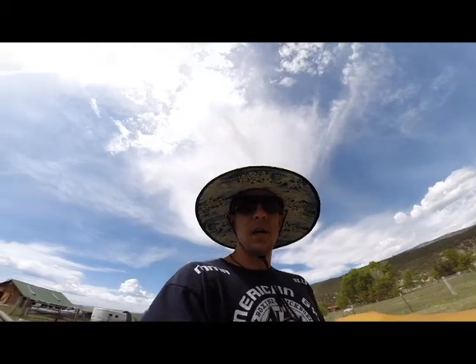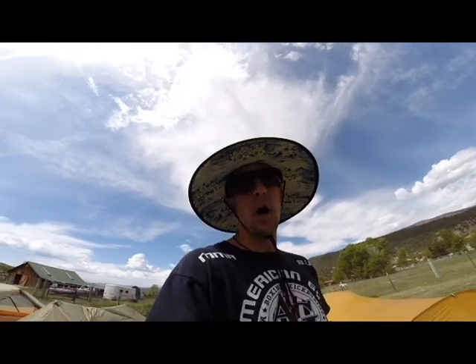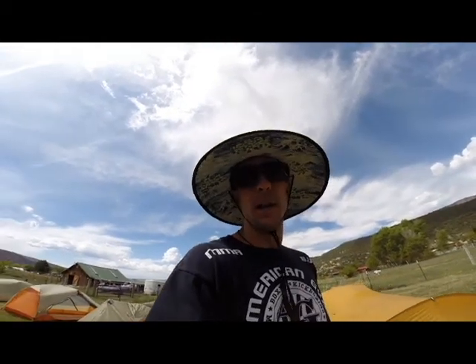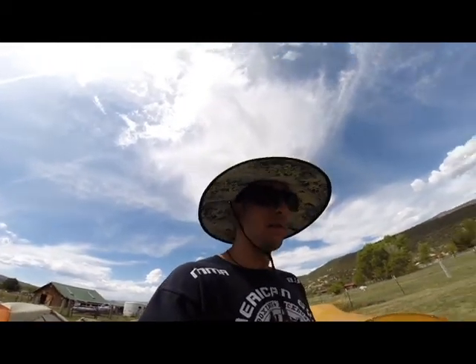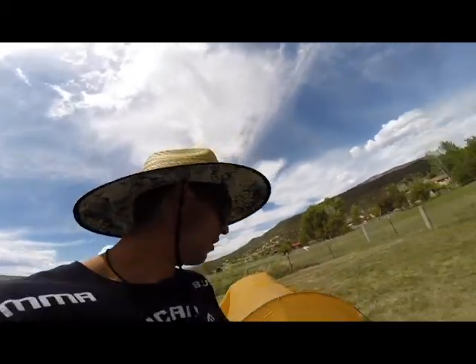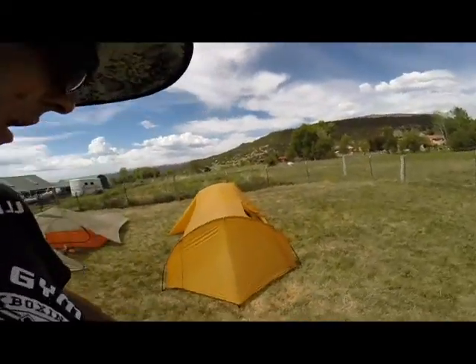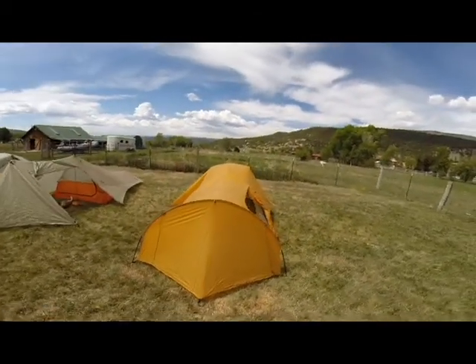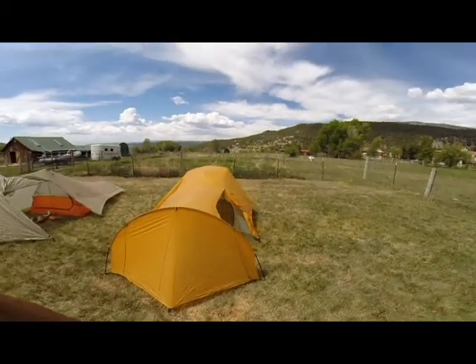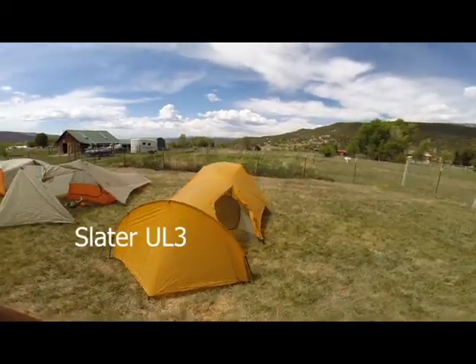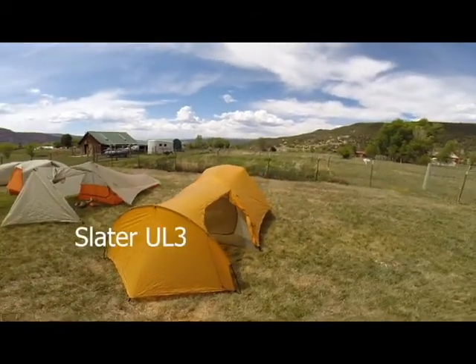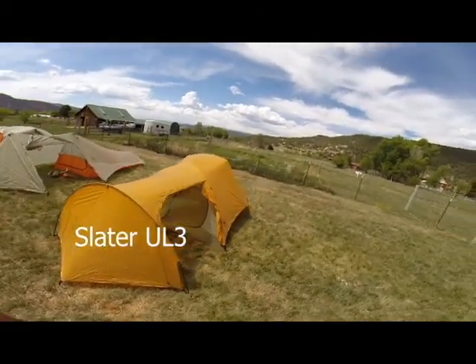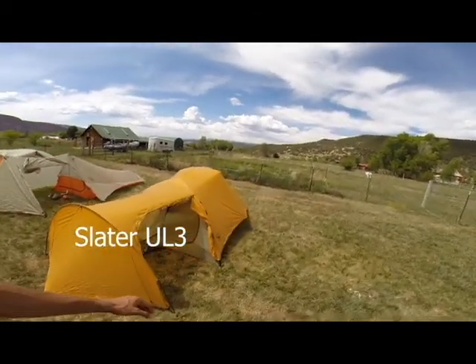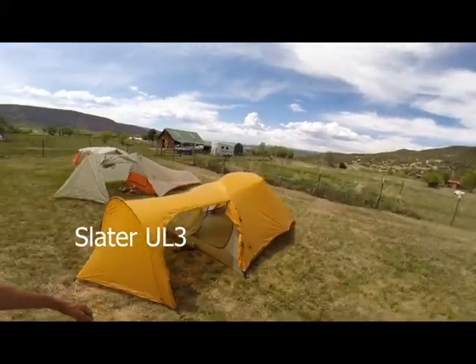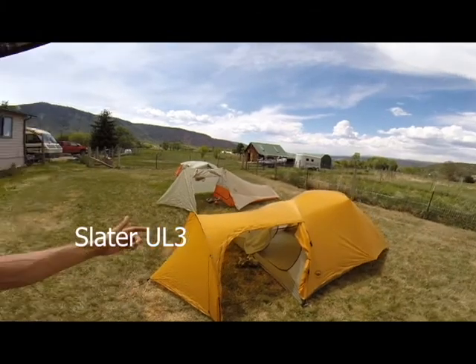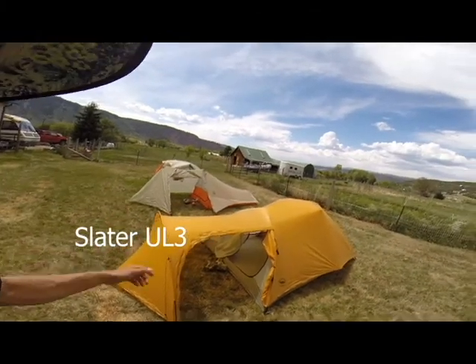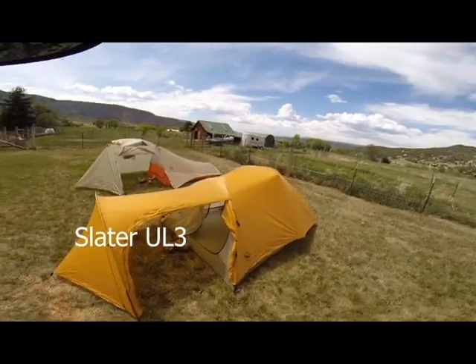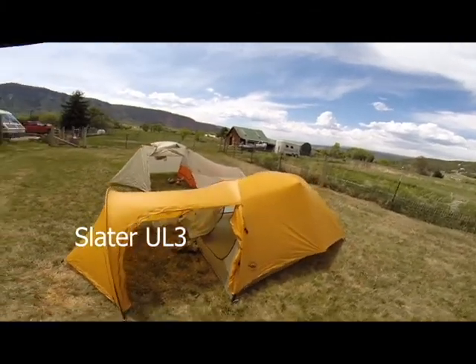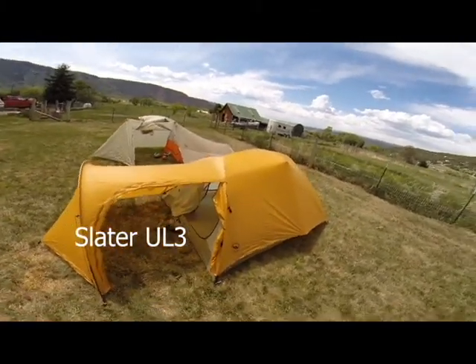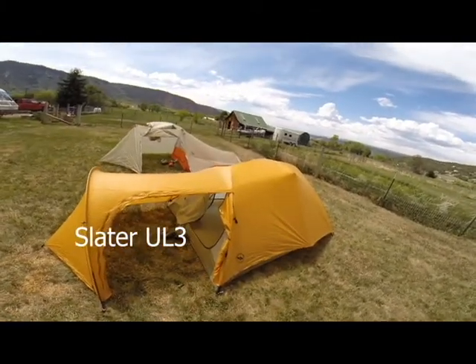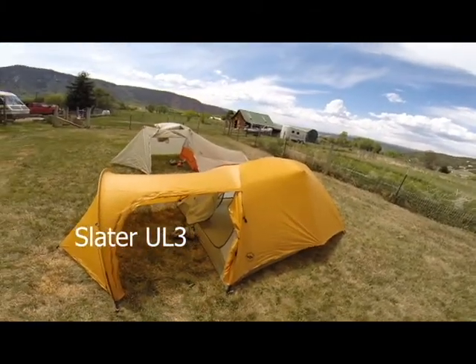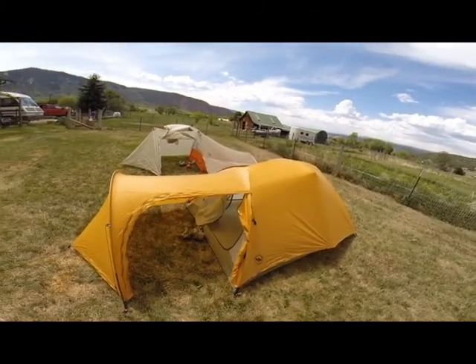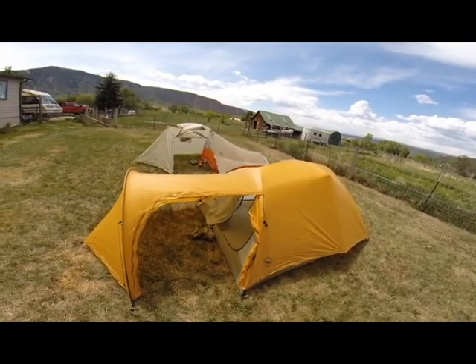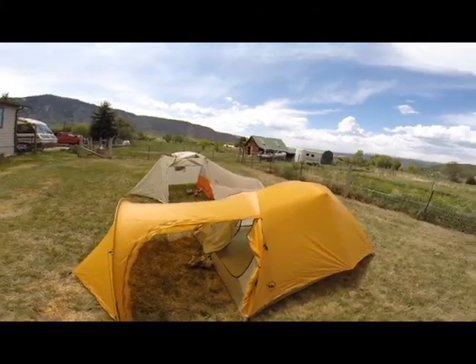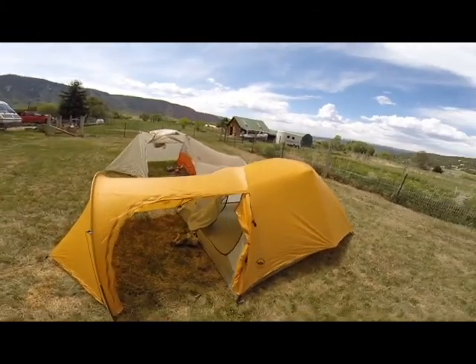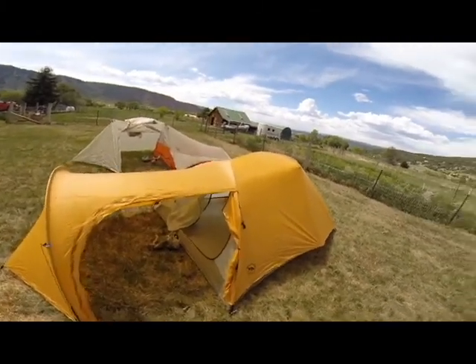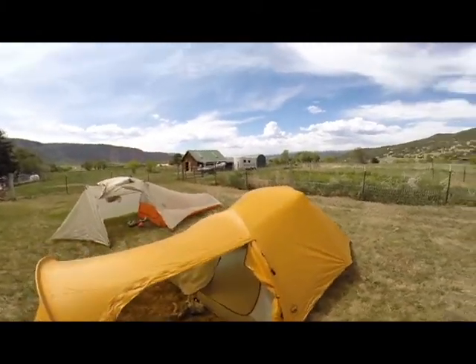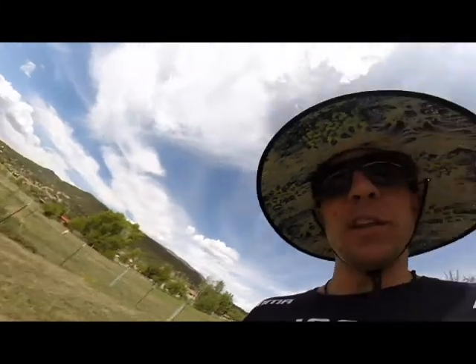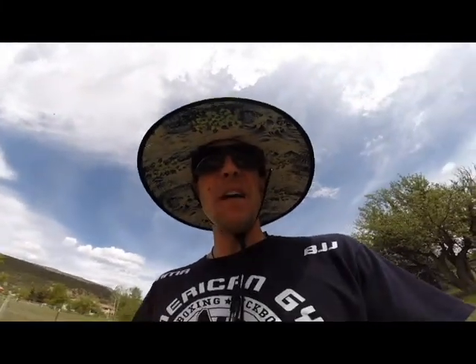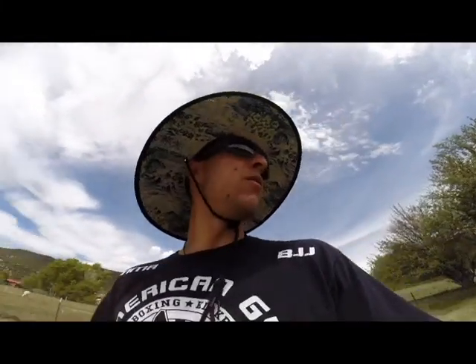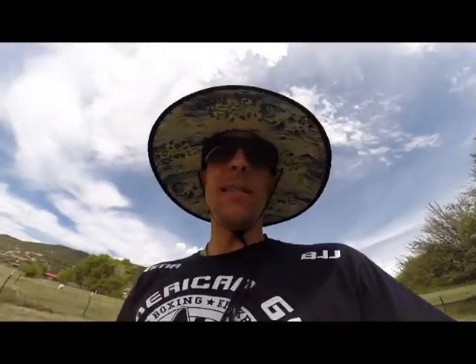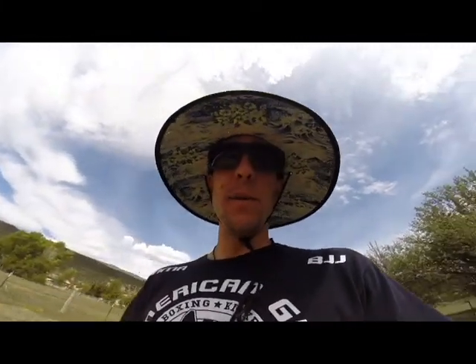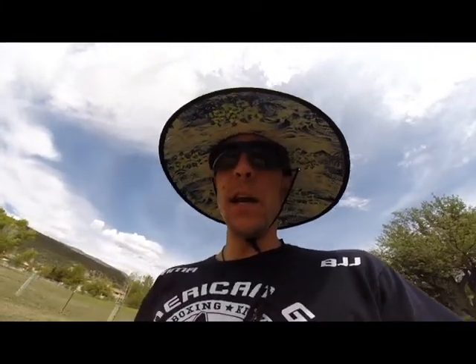And on to the last one. So now we have the Slater UL3. This is a three-man tent. Comes in at five pounds, so that's not too bad, you guys.